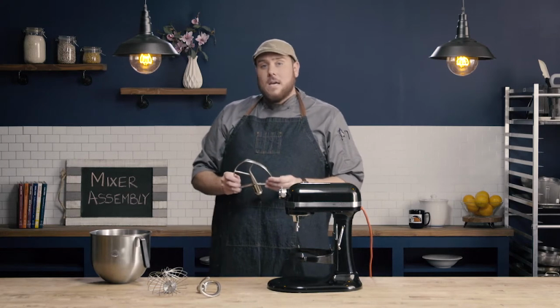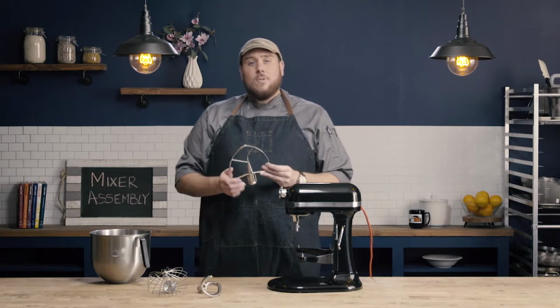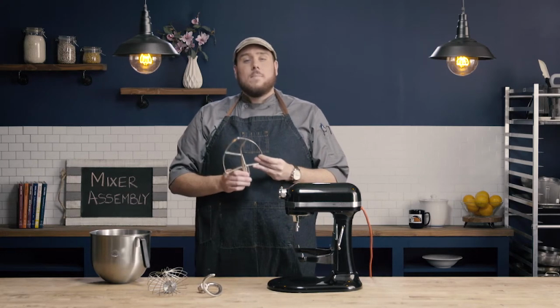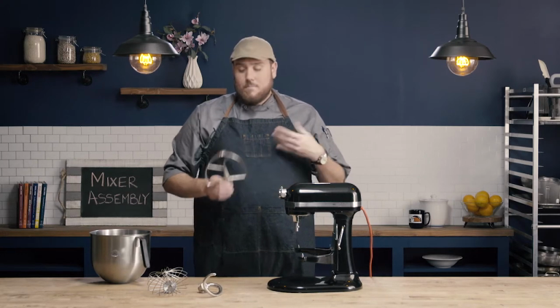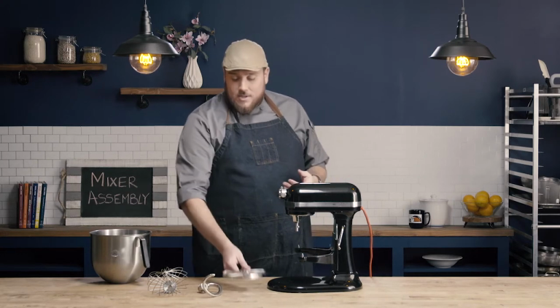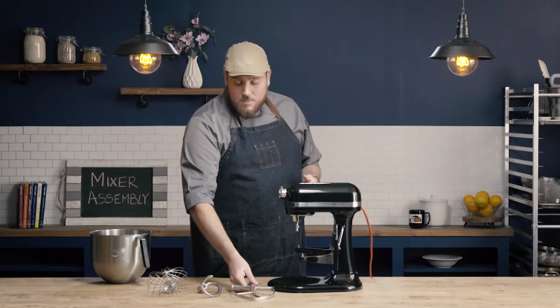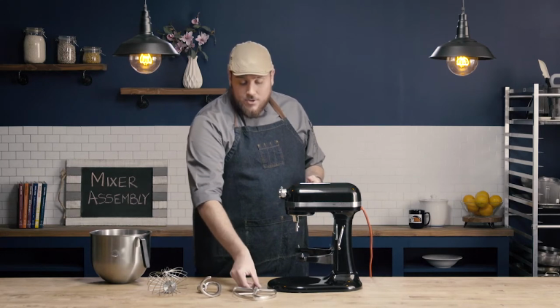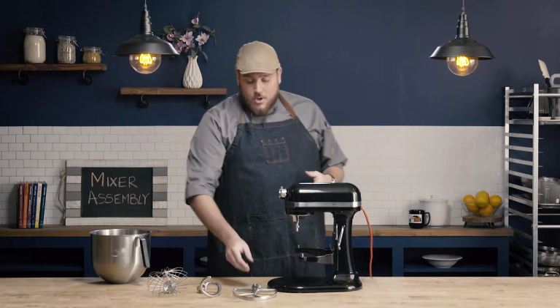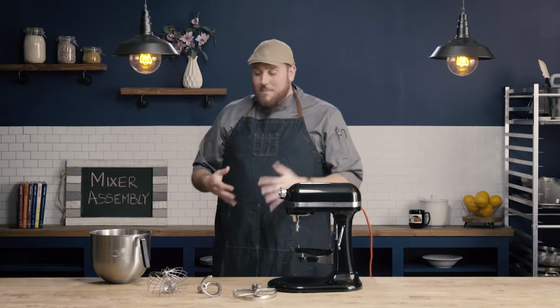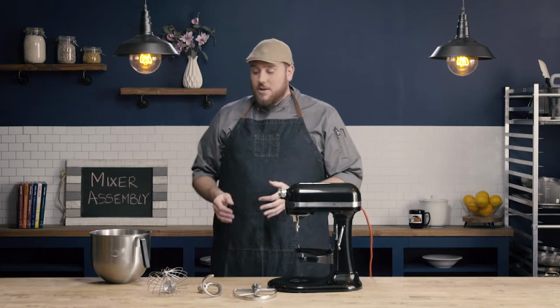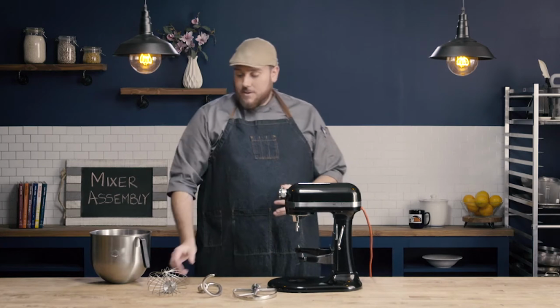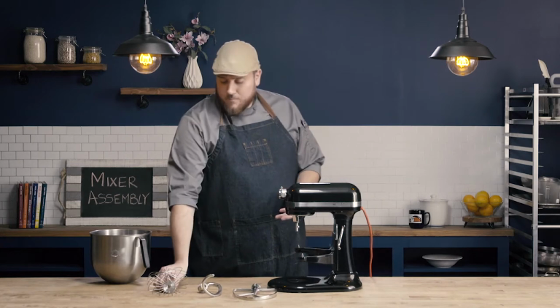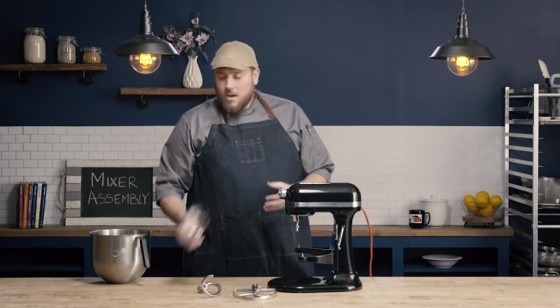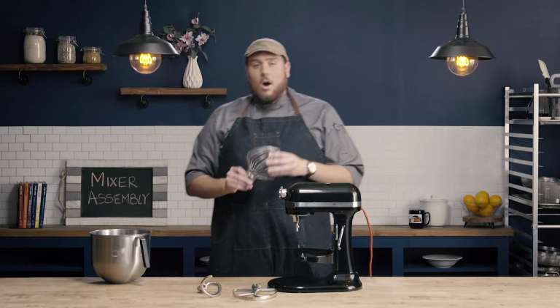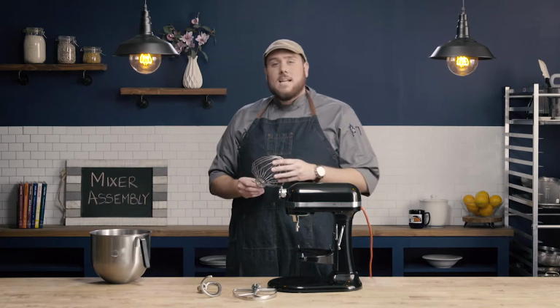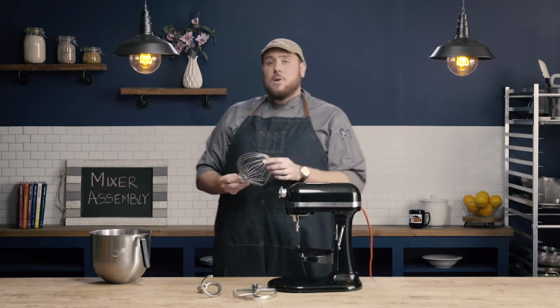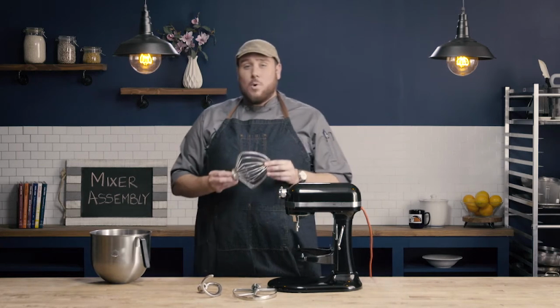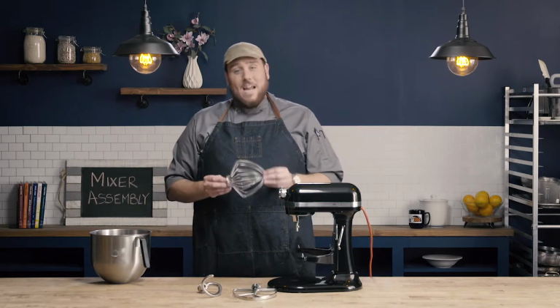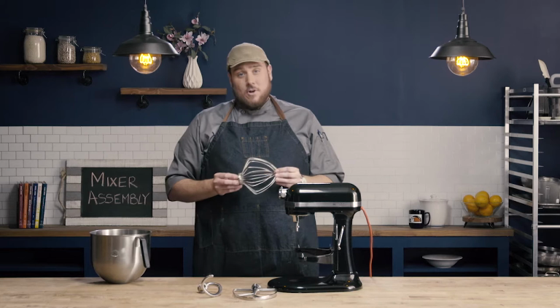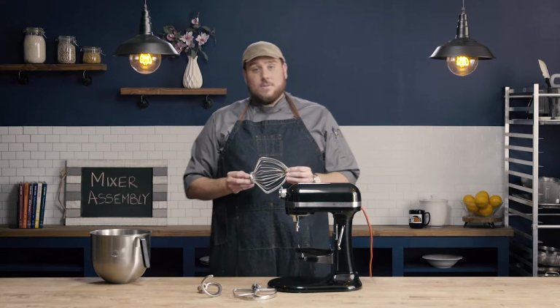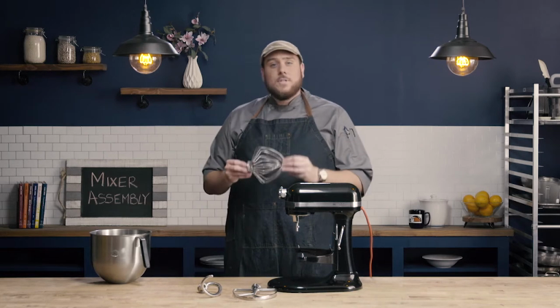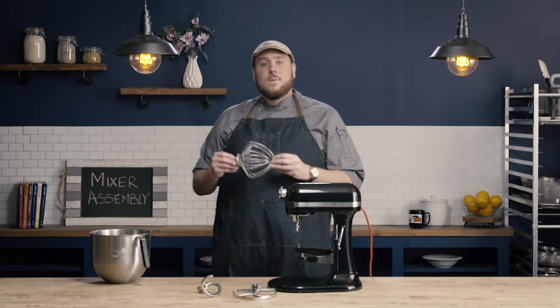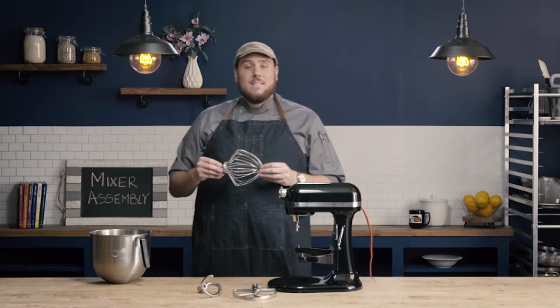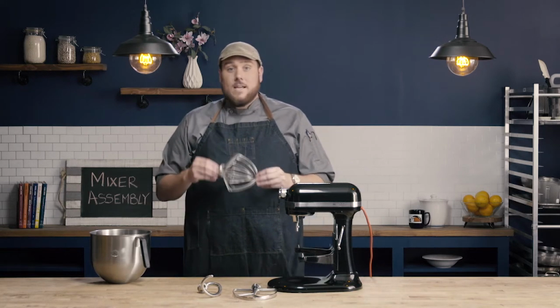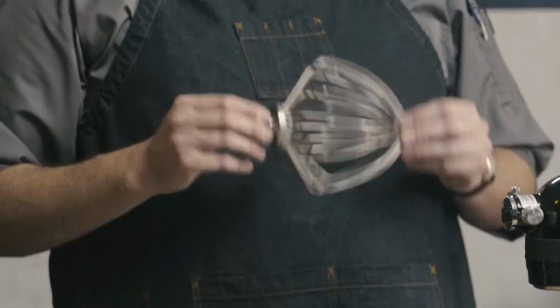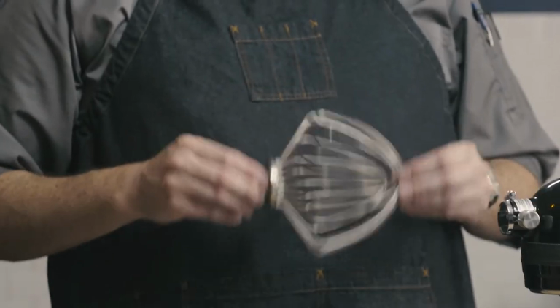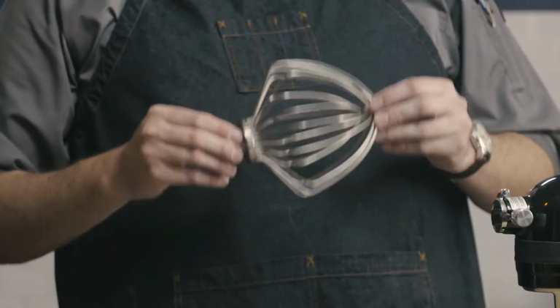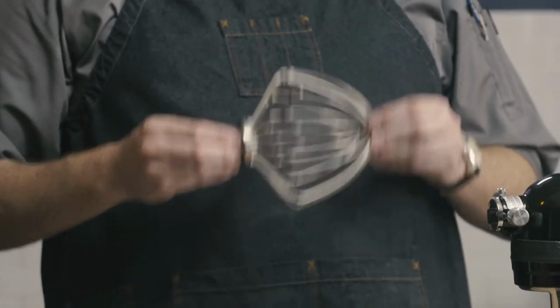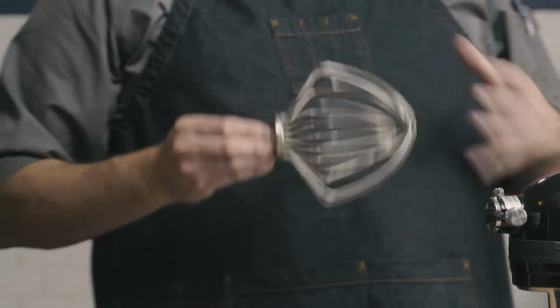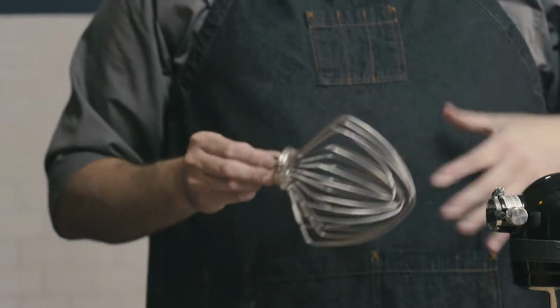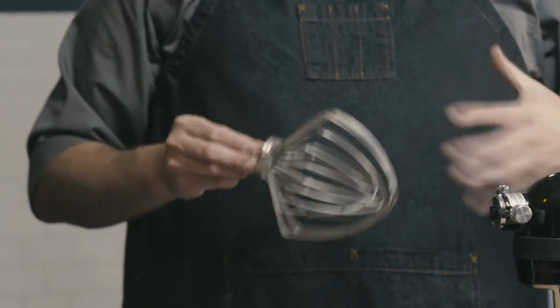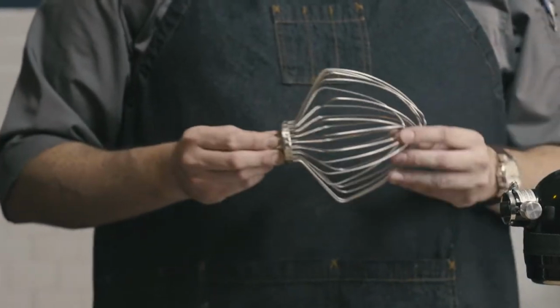You're going to want to match the attachment that you're using with the method that you're using. The whisk attachment is going to be used to incorporate air into products, so I'm going to use this when I'm making things like whipped cream or meringue, where I'm really trying to incorporate a lot of air.